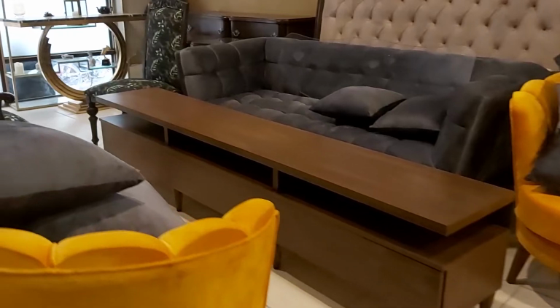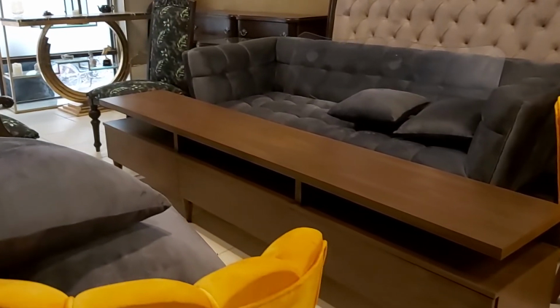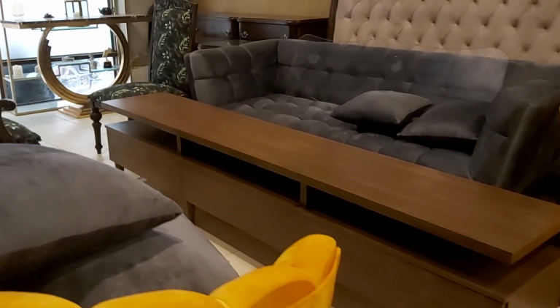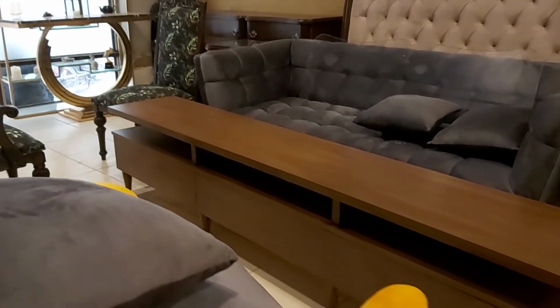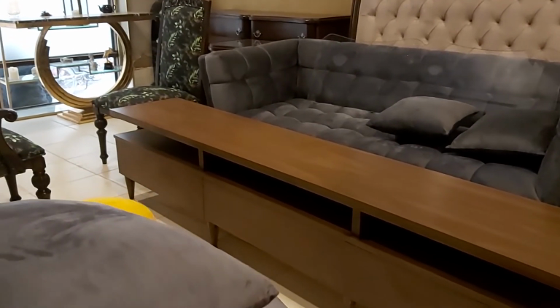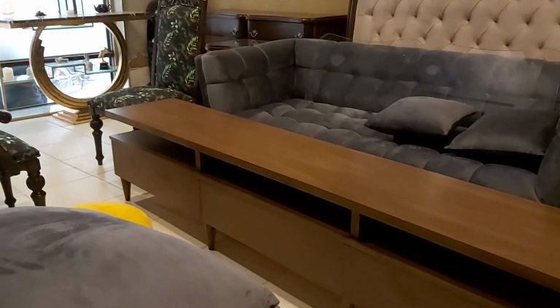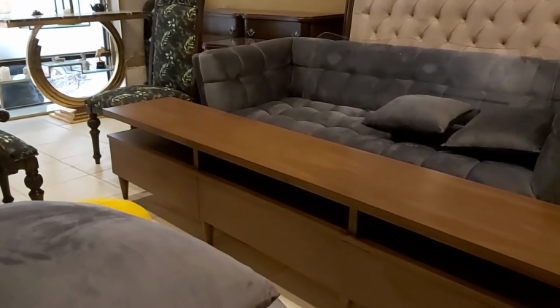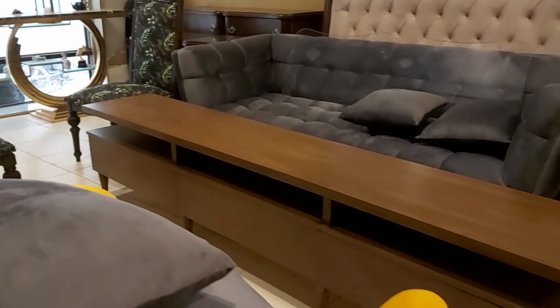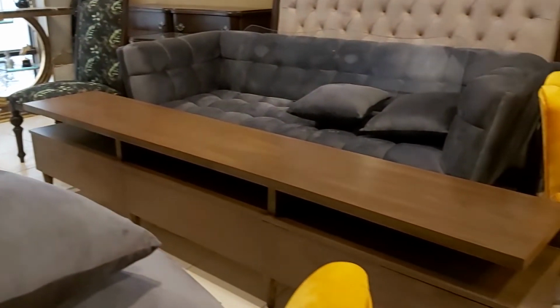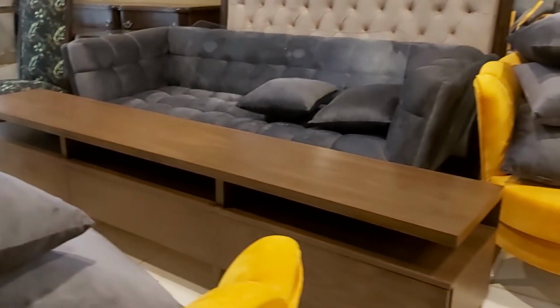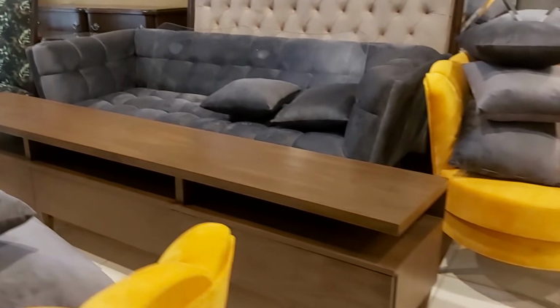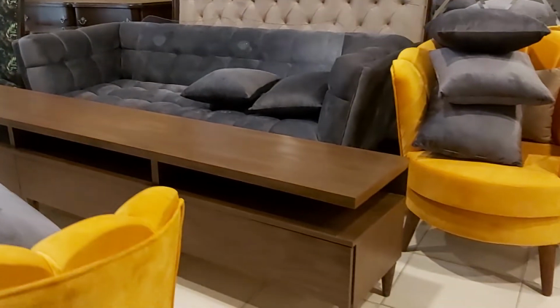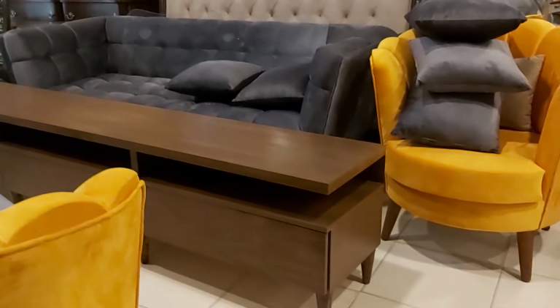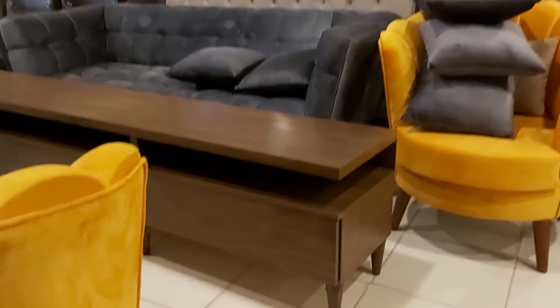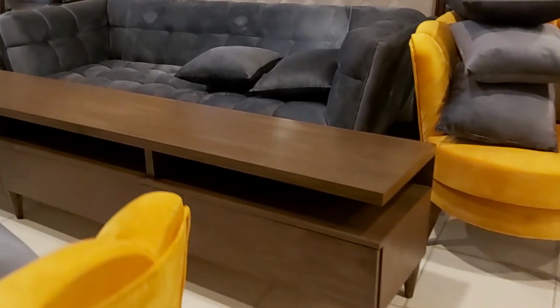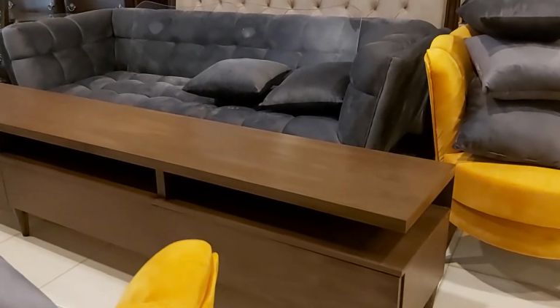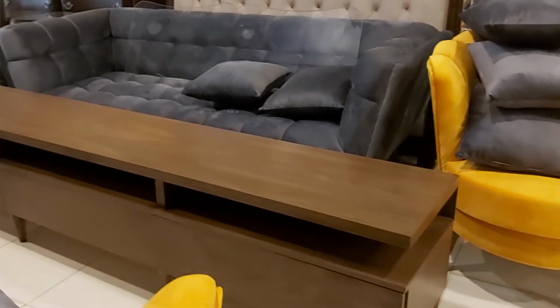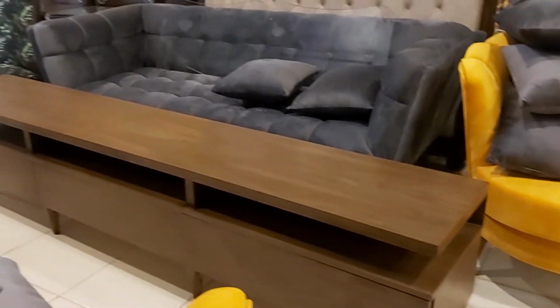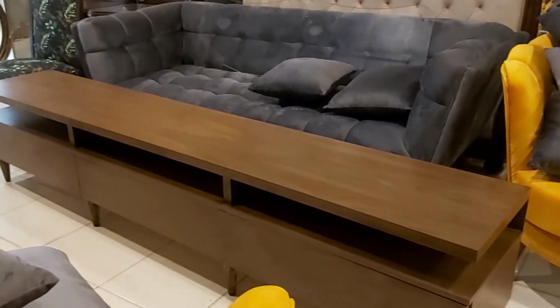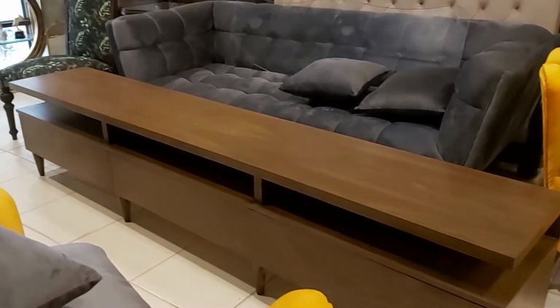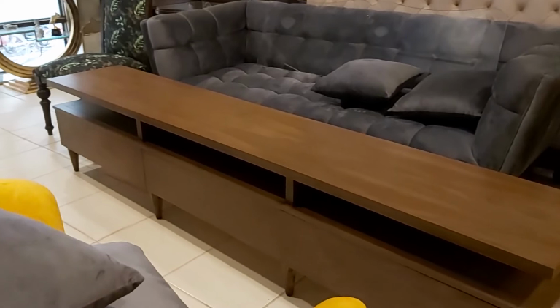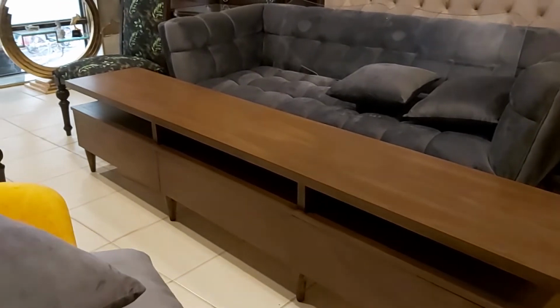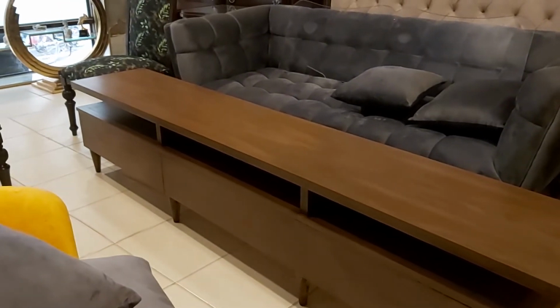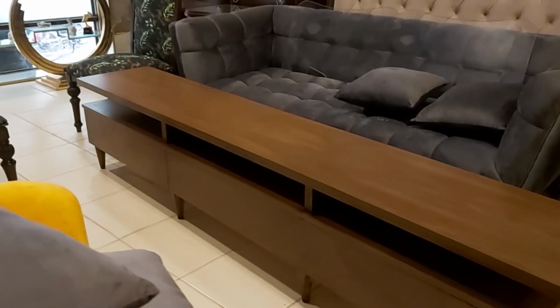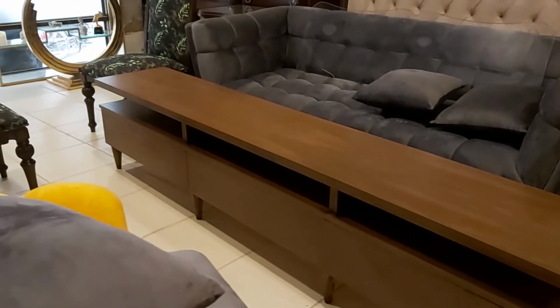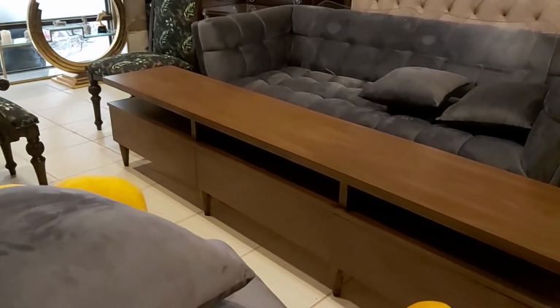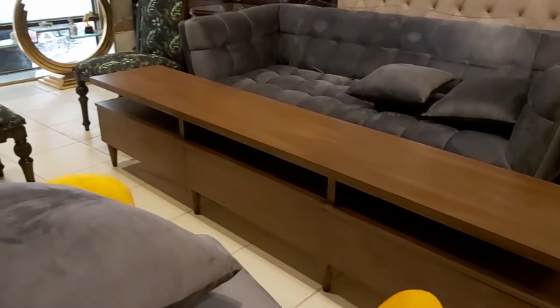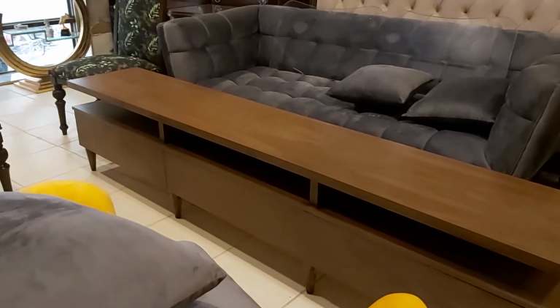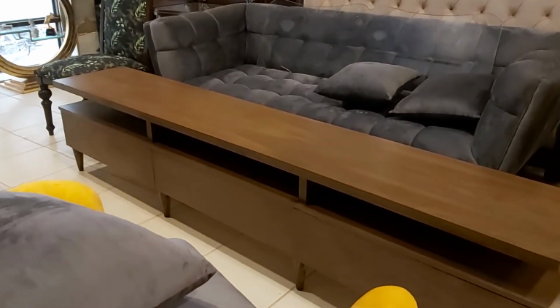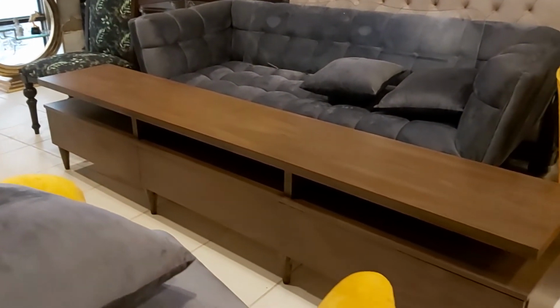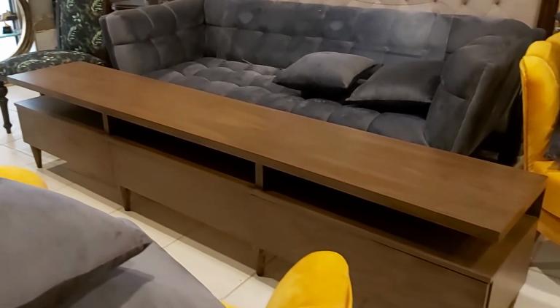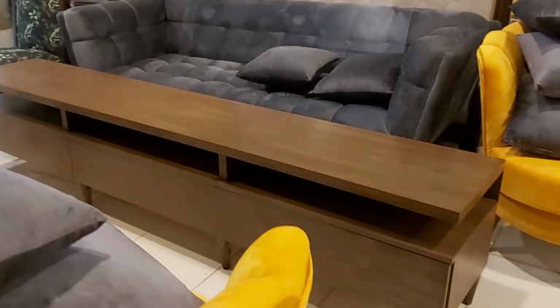In the name of God. Welcome to our channel. Today we are featuring a beautiful long 8ft wooden TV unit base, which has 3 shelves and a very fine look.